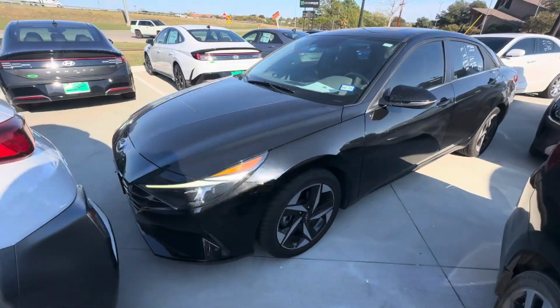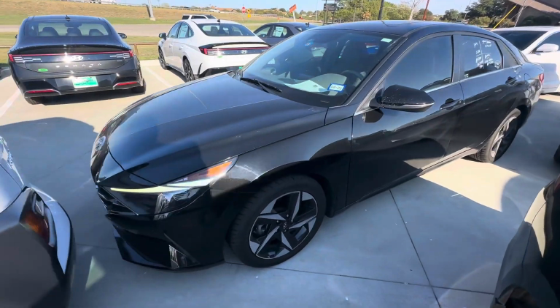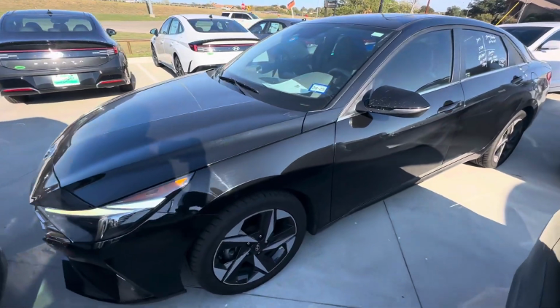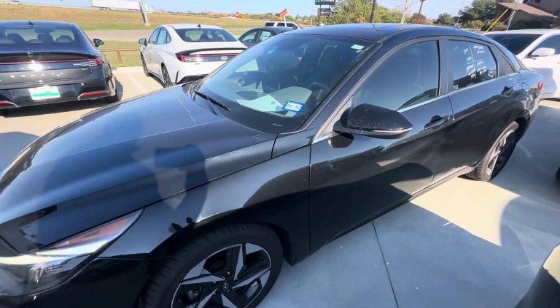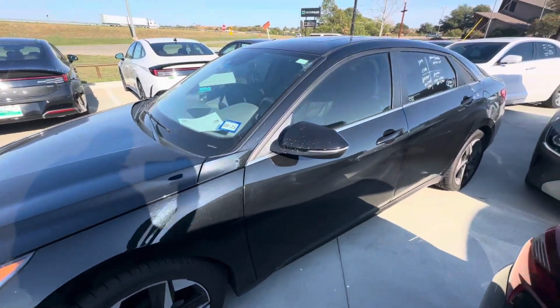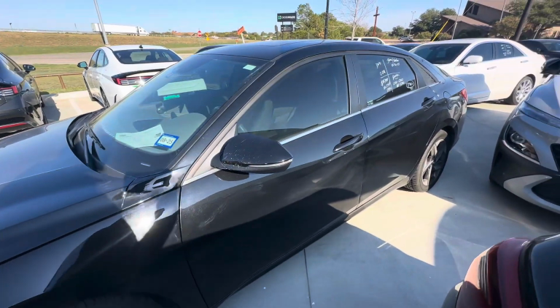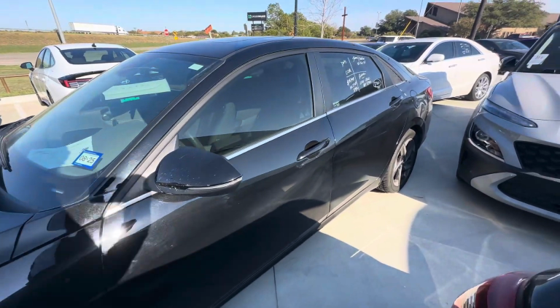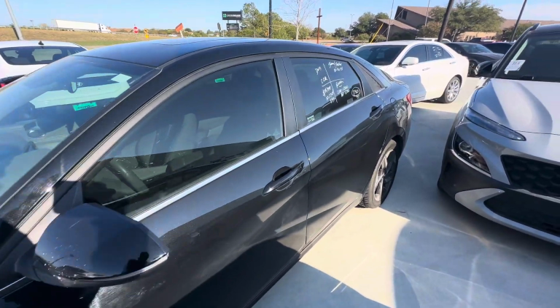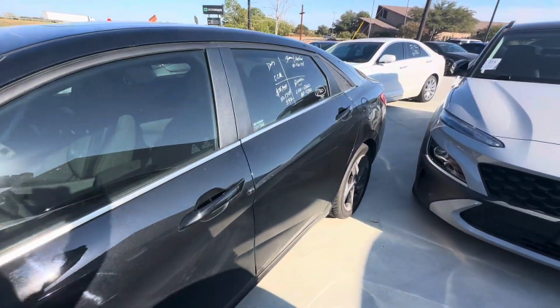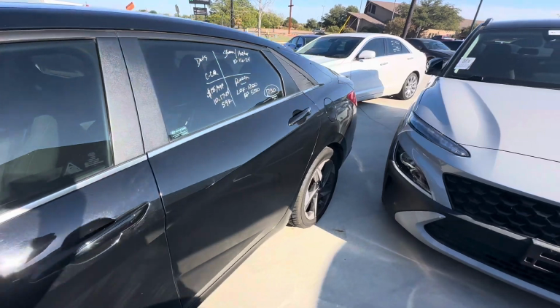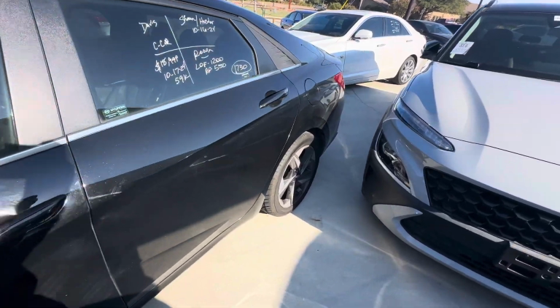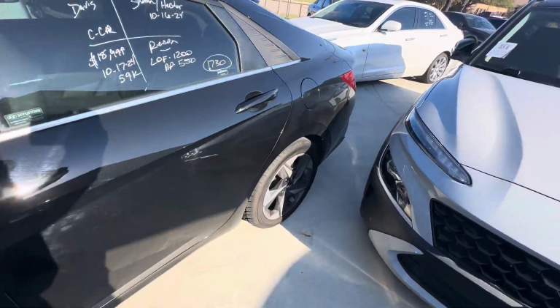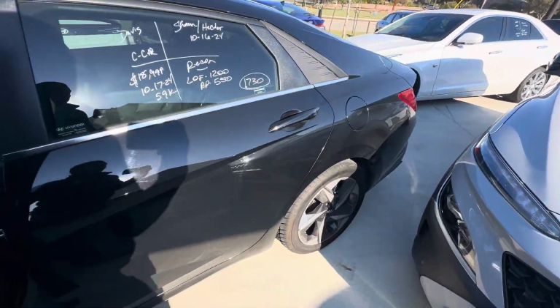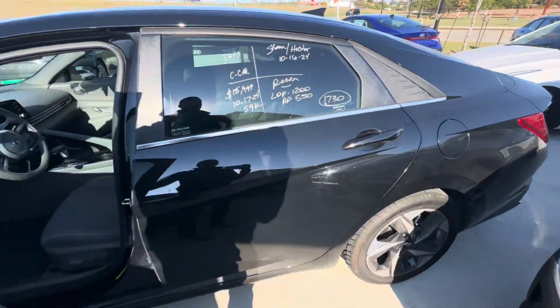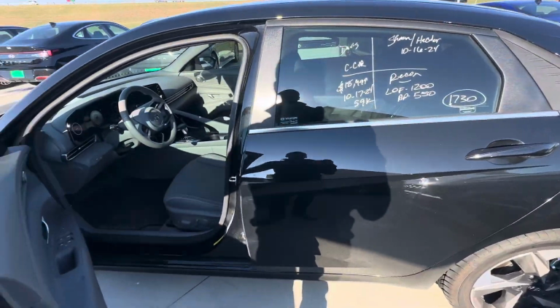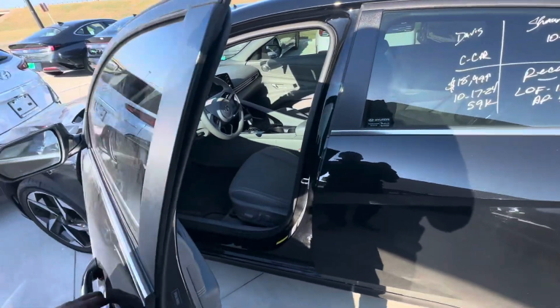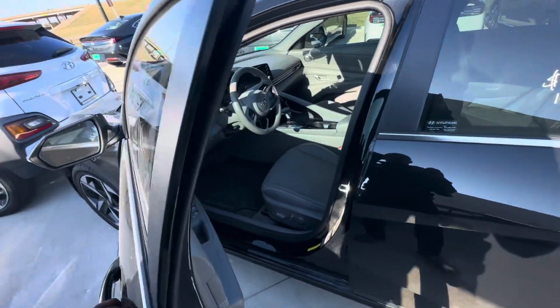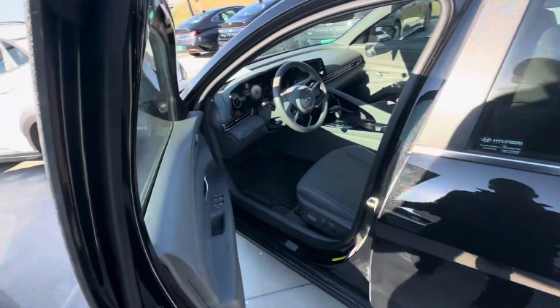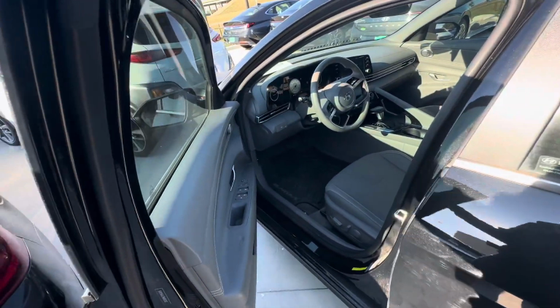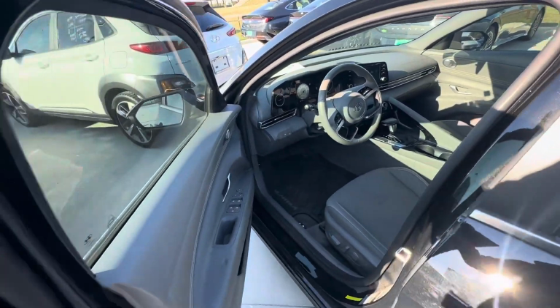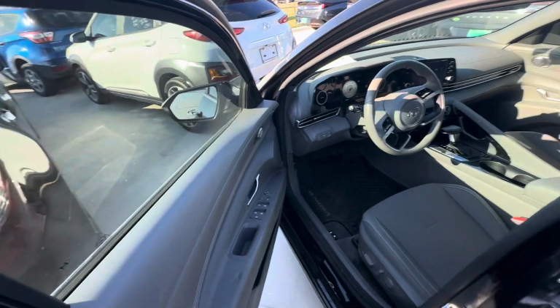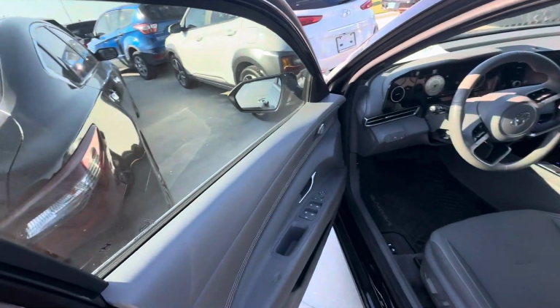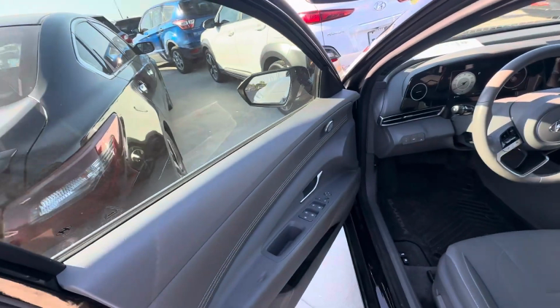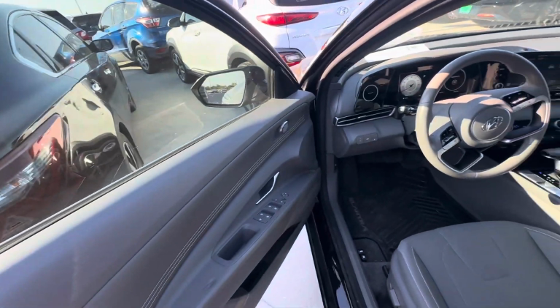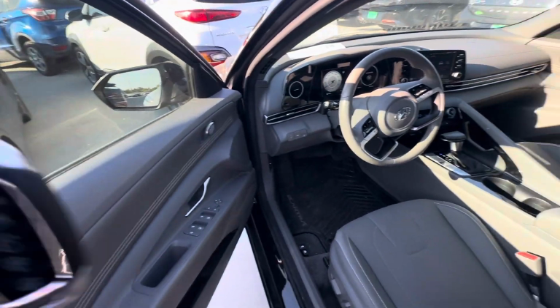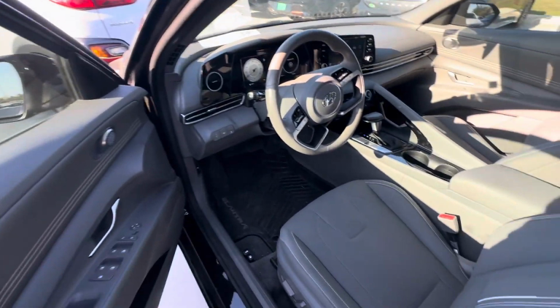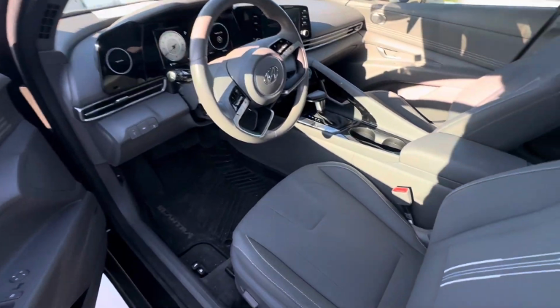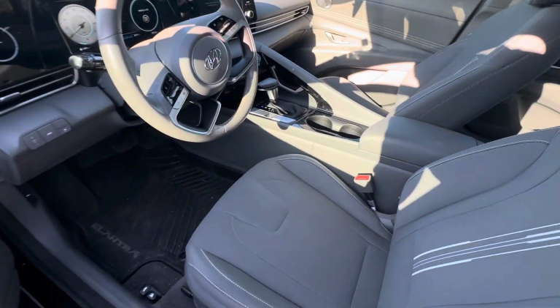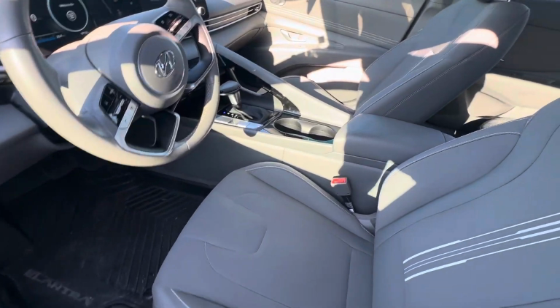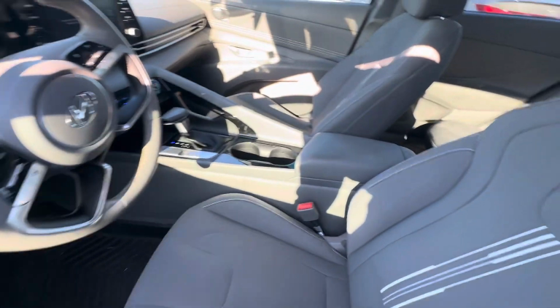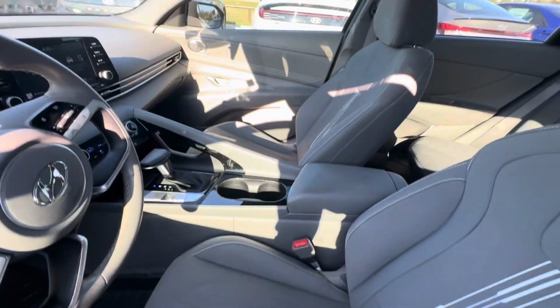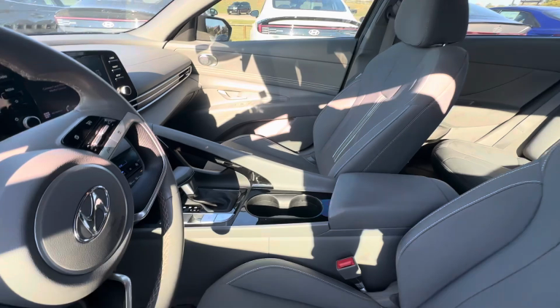Here's a video of the 2022 Hyundai Elantra SEL that I have here available — this one we just took in on trade yesterday. Black with gray interior, cloth seats, only 59,000 miles, and a lot cleaner than that other one was.